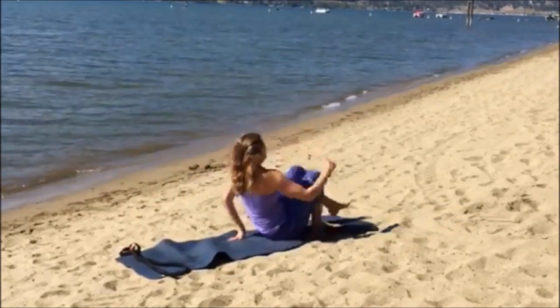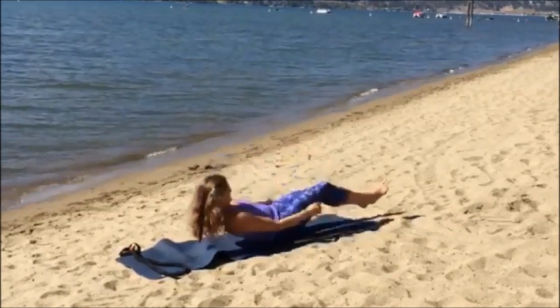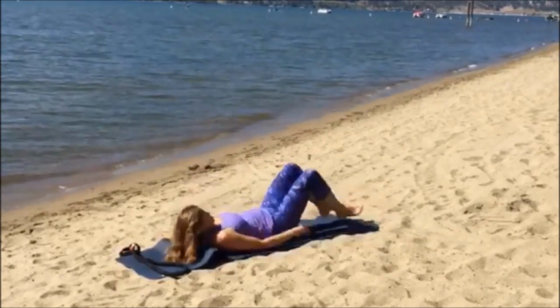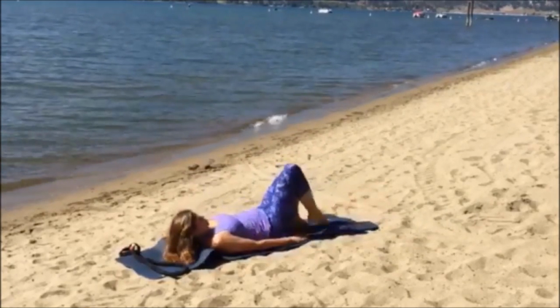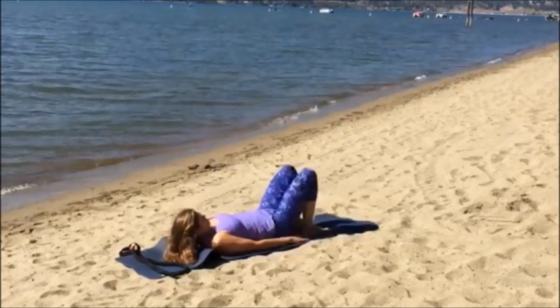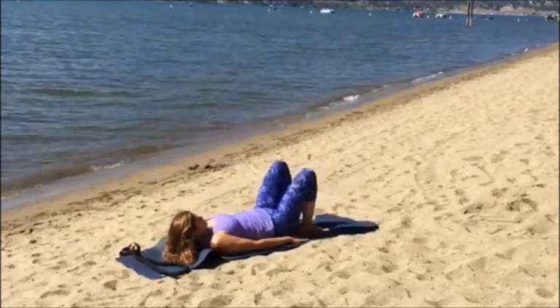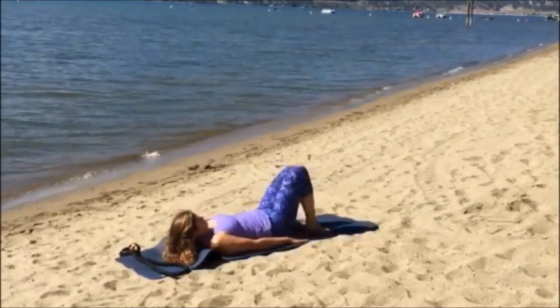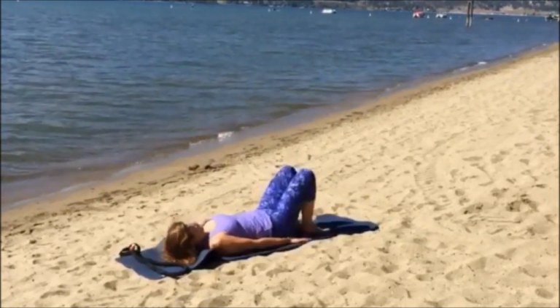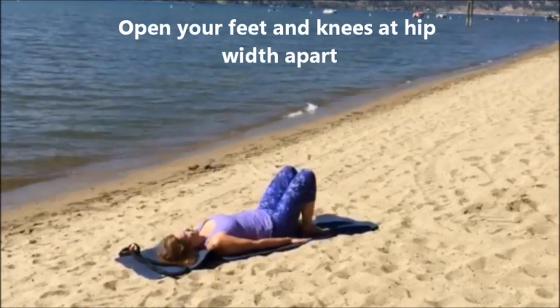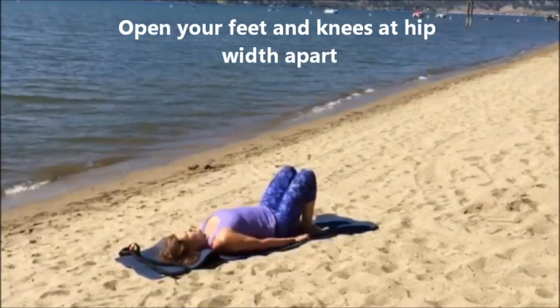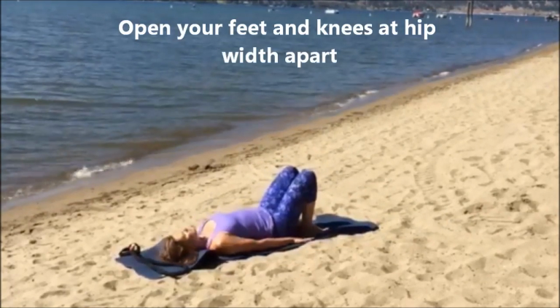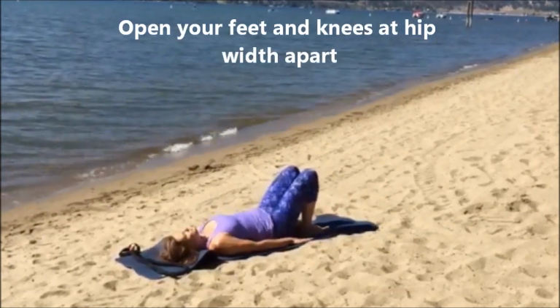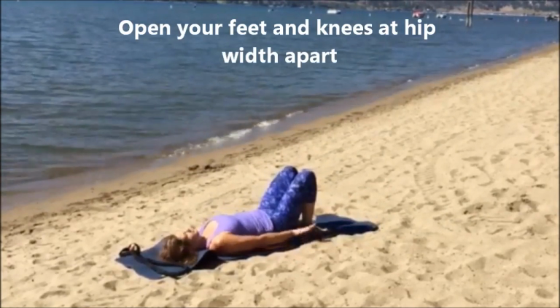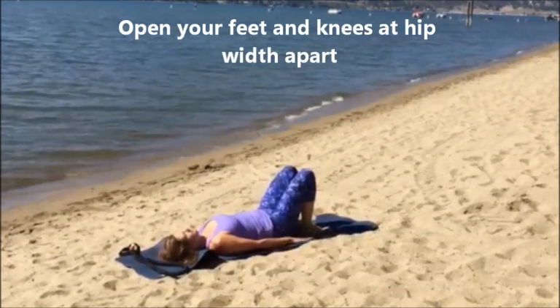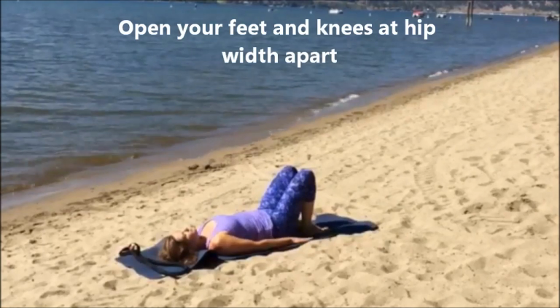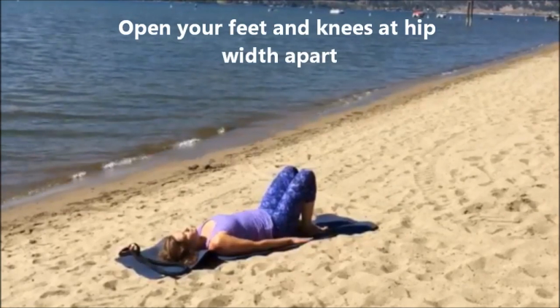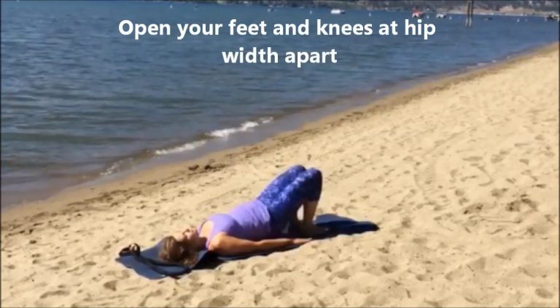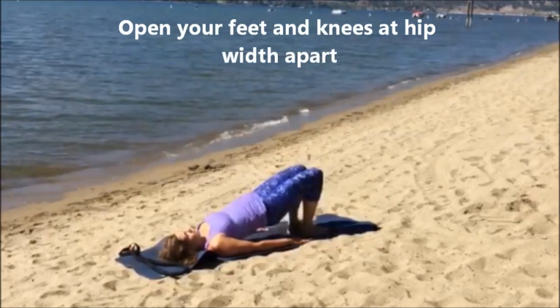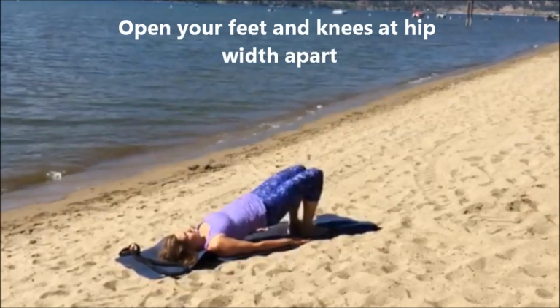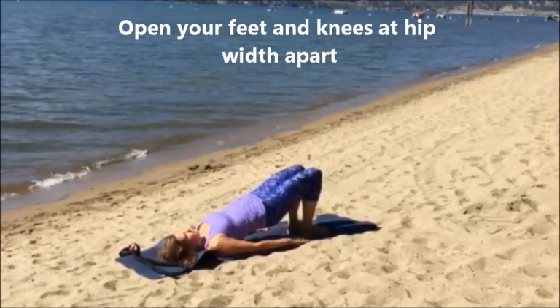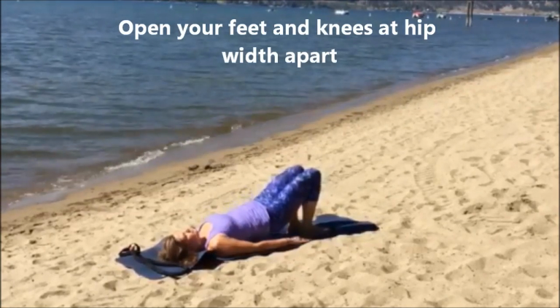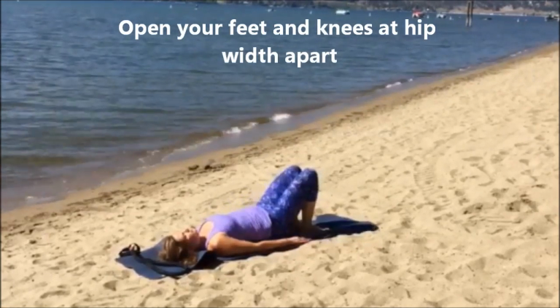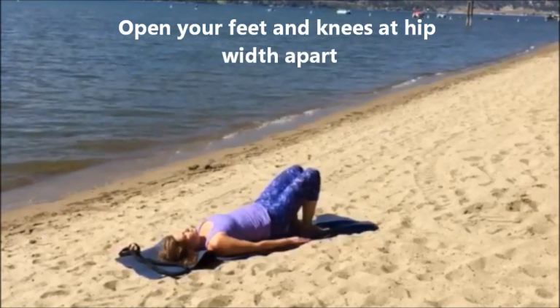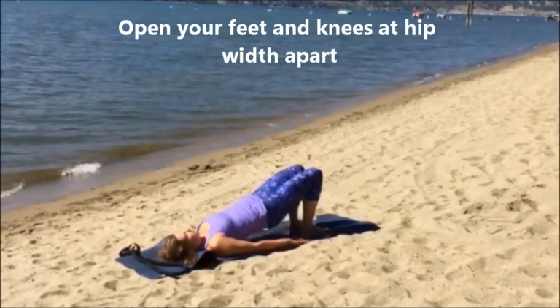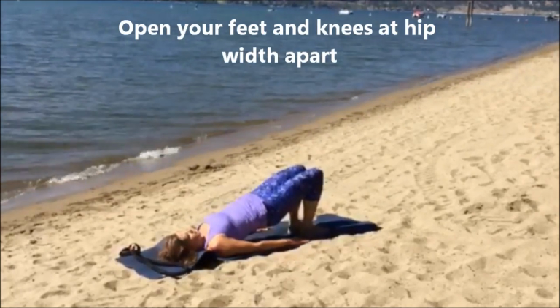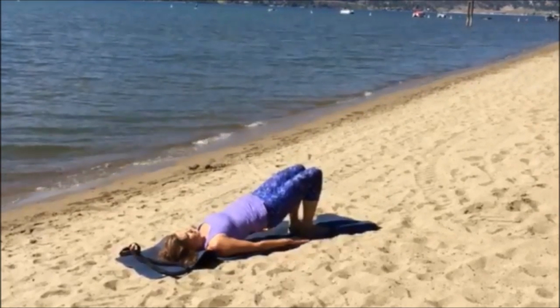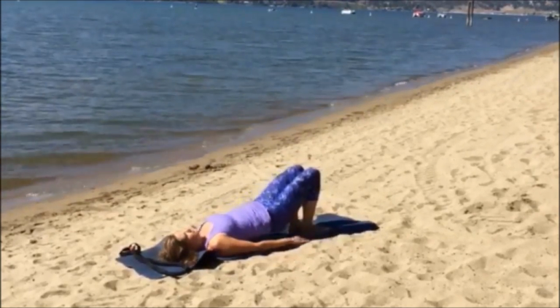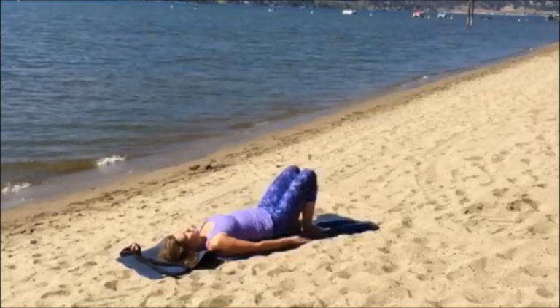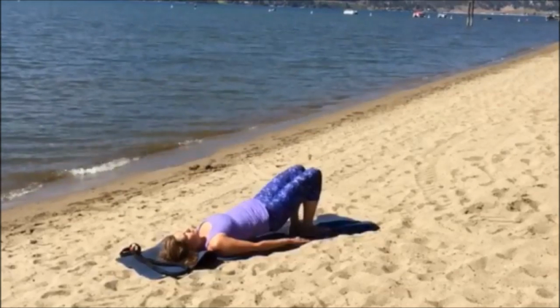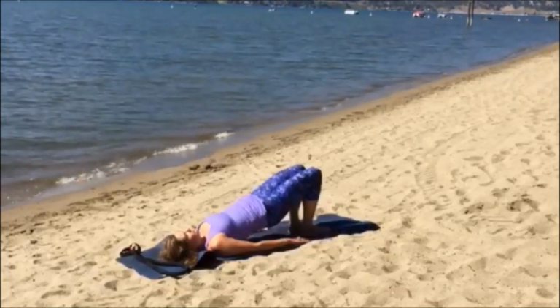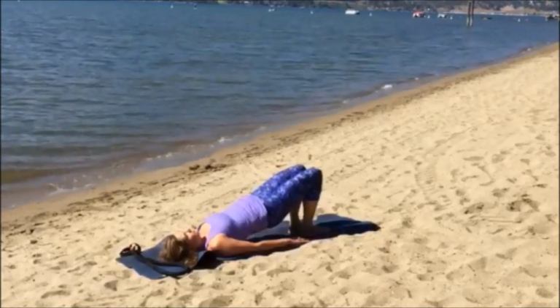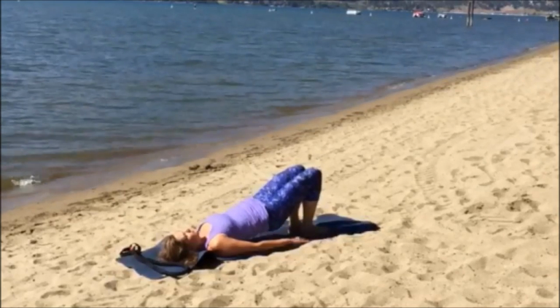Now you're going to work your hamstrings — the back of your thighs — and your core. Exhale when you bring your pelvis up towards the sky, and inhale slowly when you bring your pelvis down towards the floor.